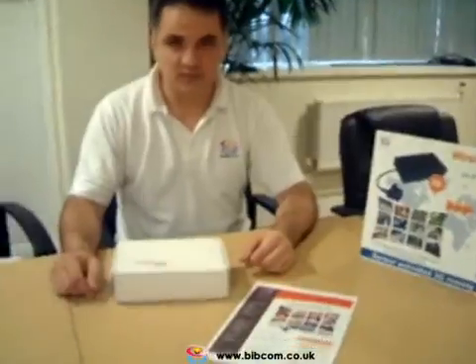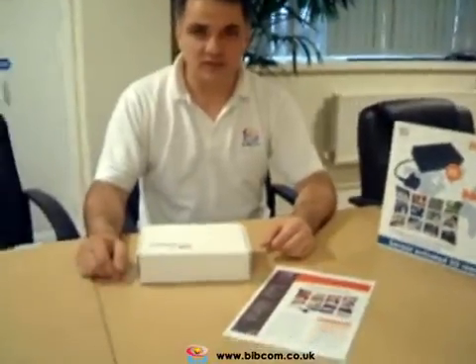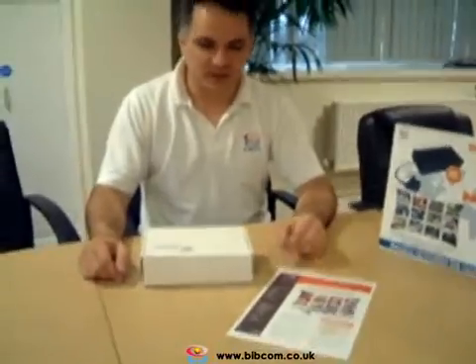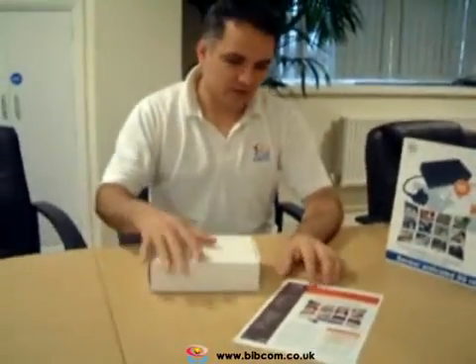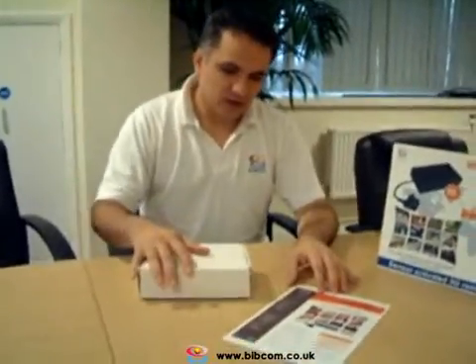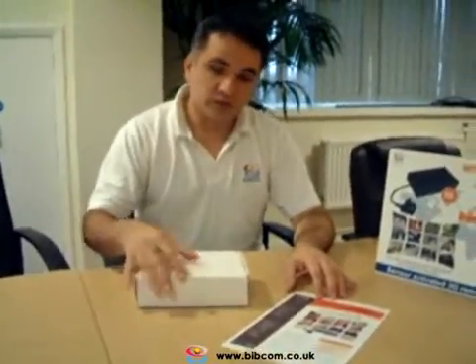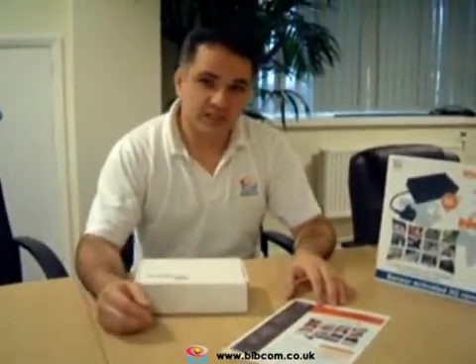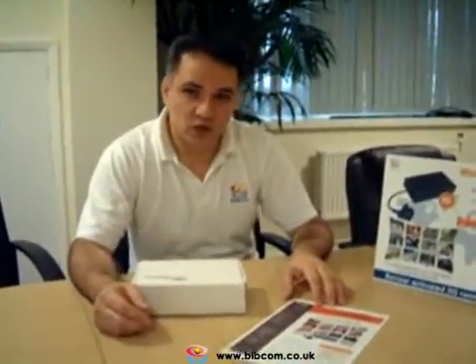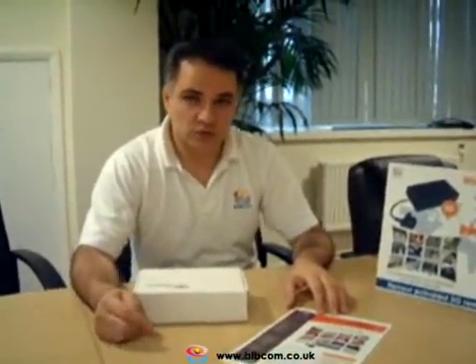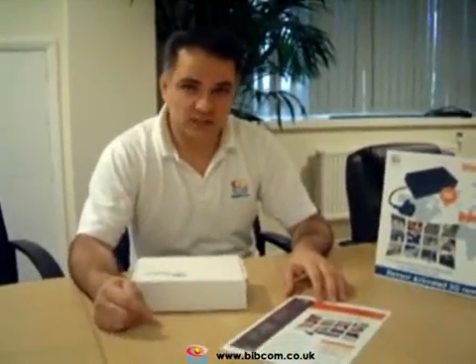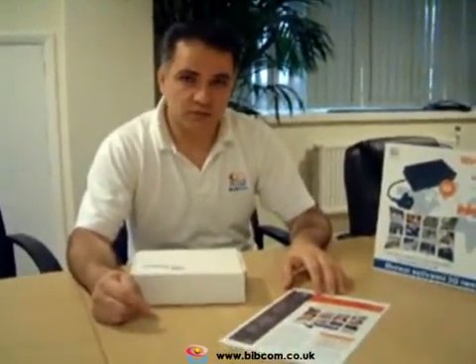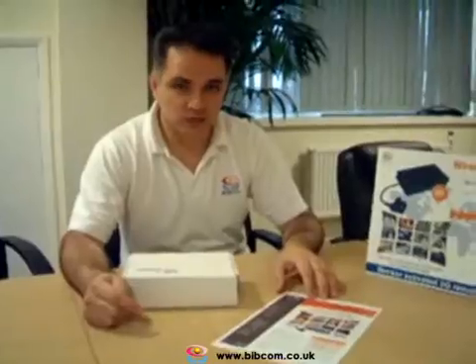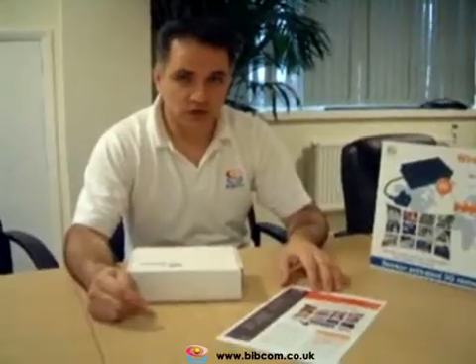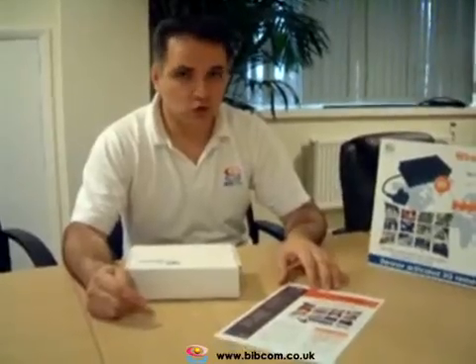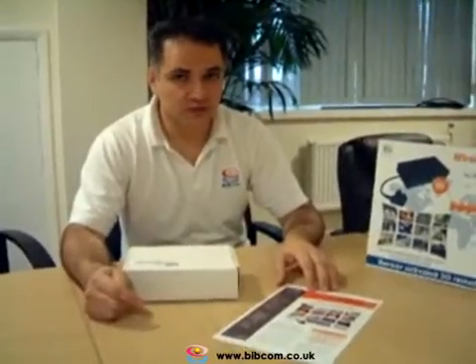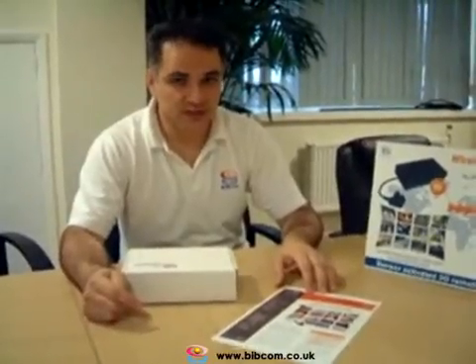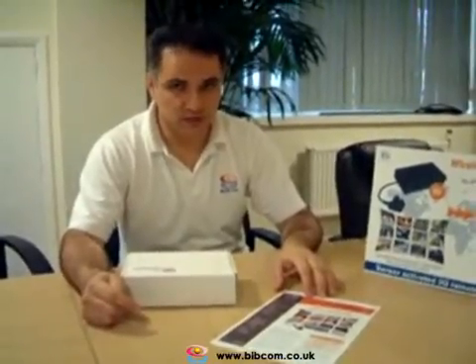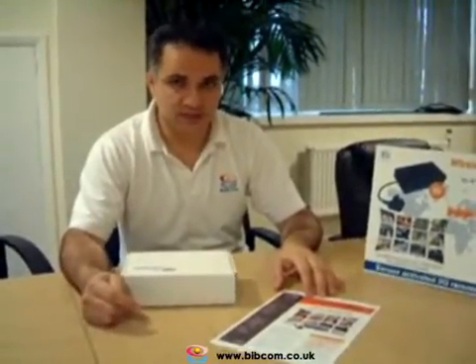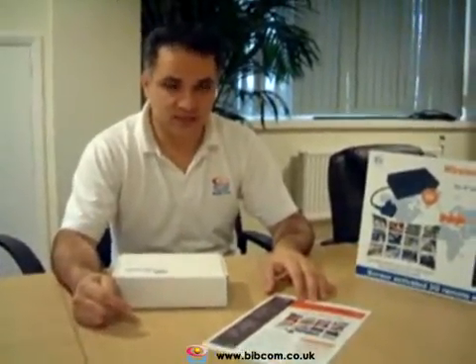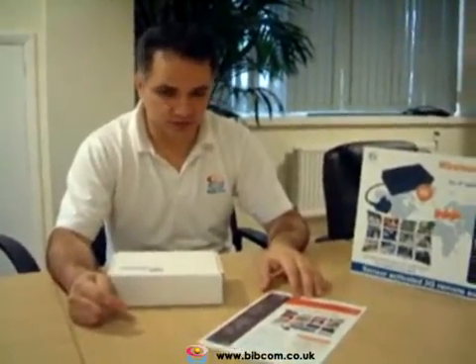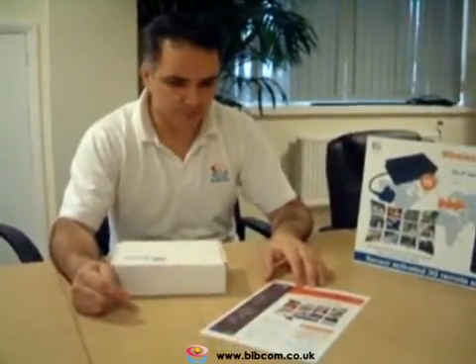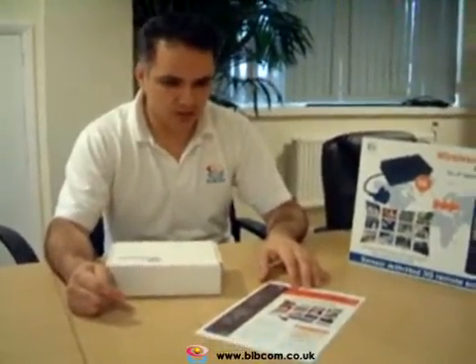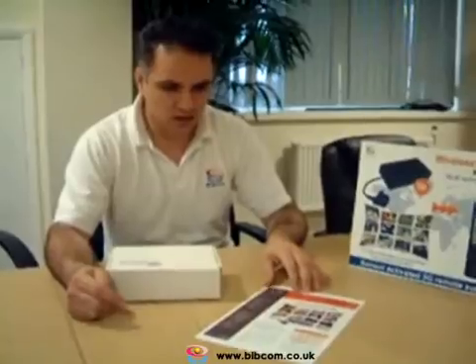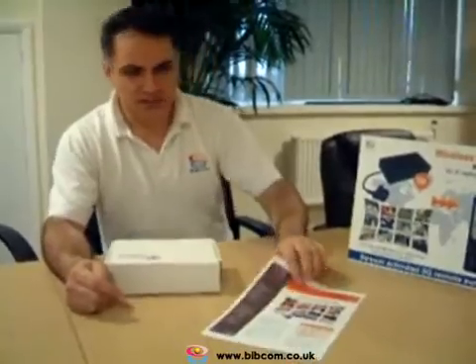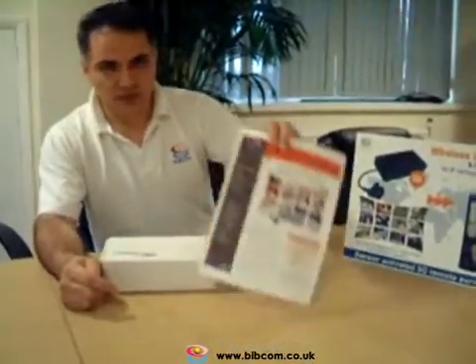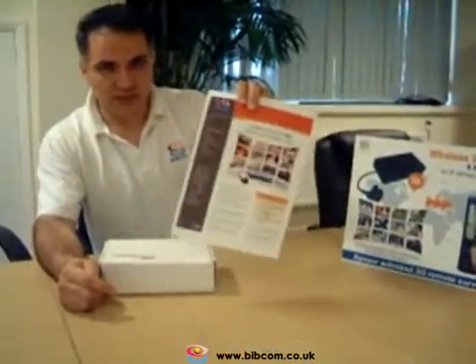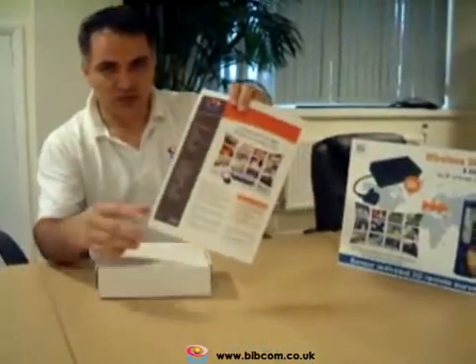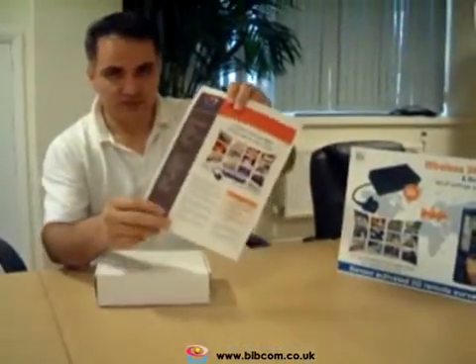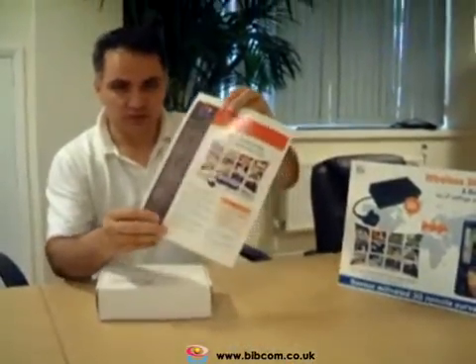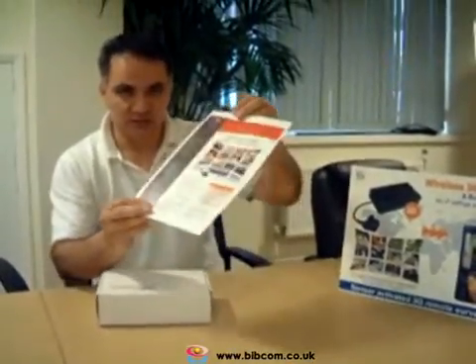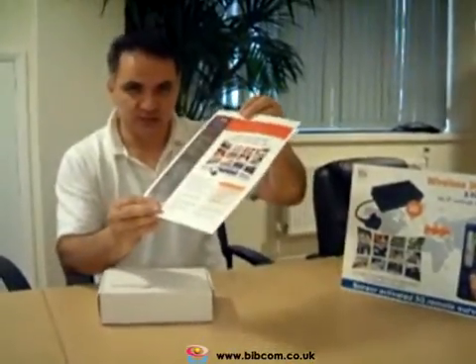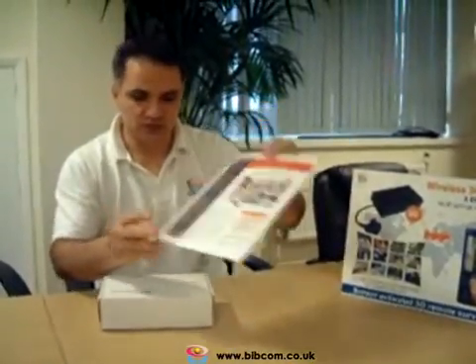Hi, I'm going to demonstrate how to set up and use our covert camera CX range. This is the camera that you have seen on our website and we send the information to you.